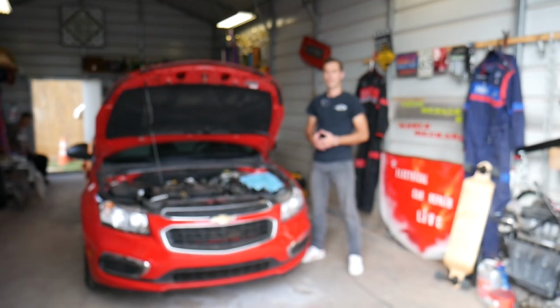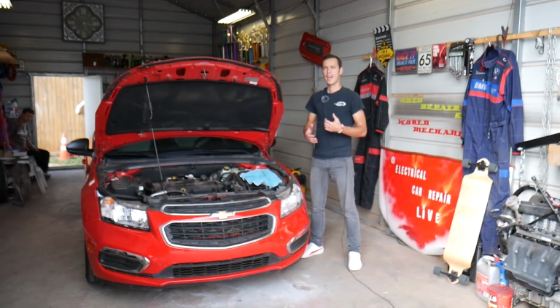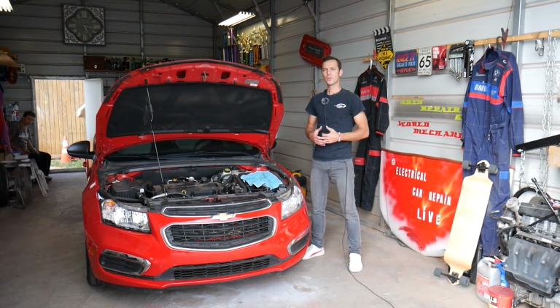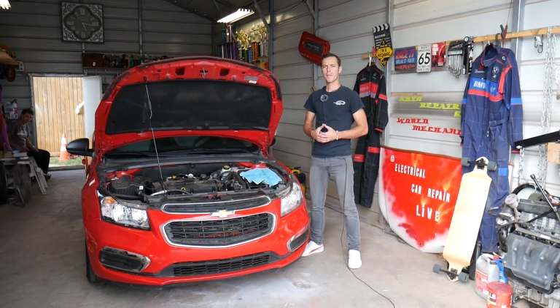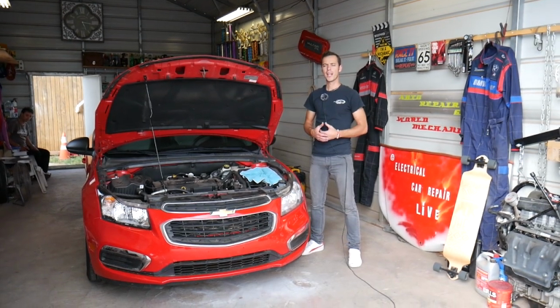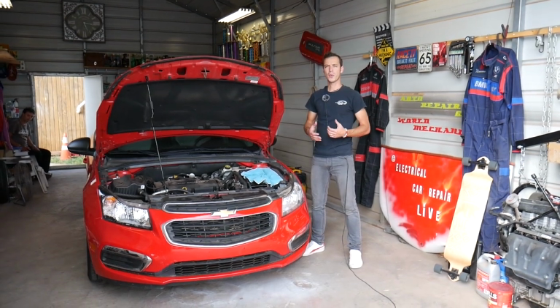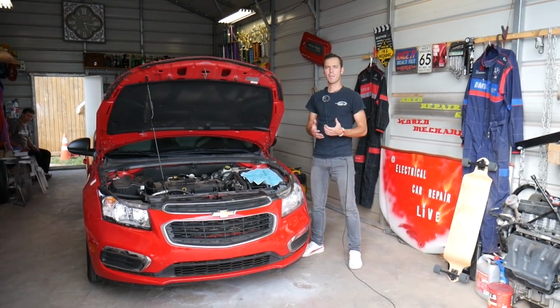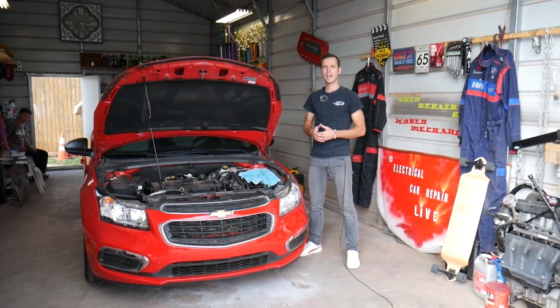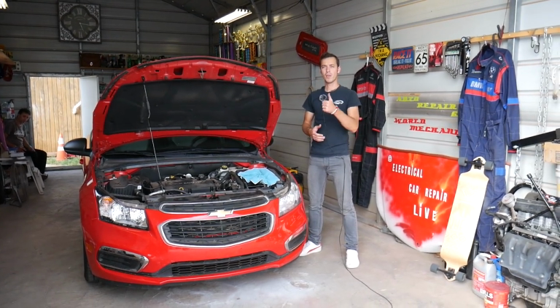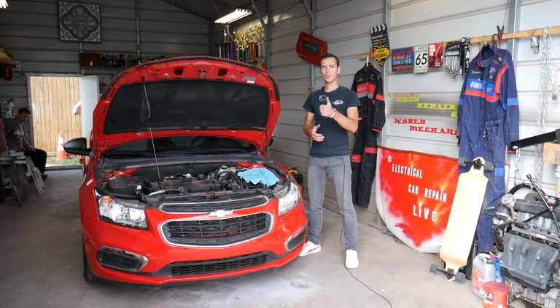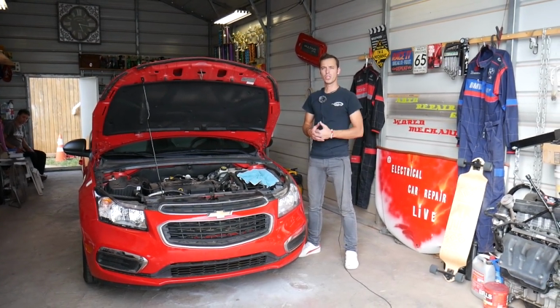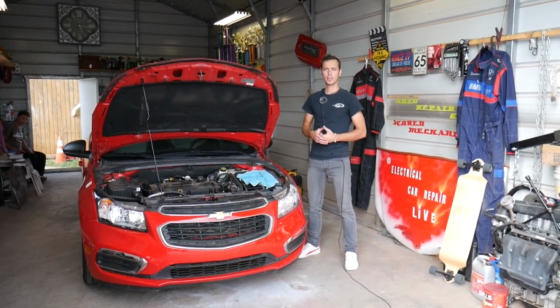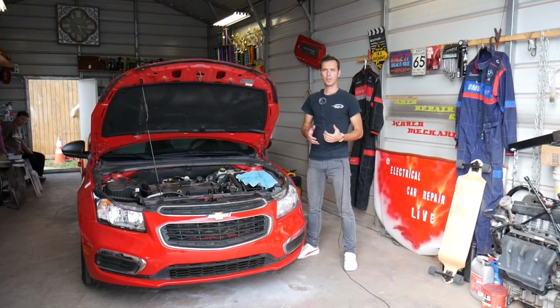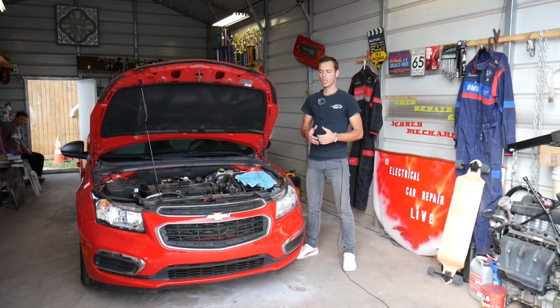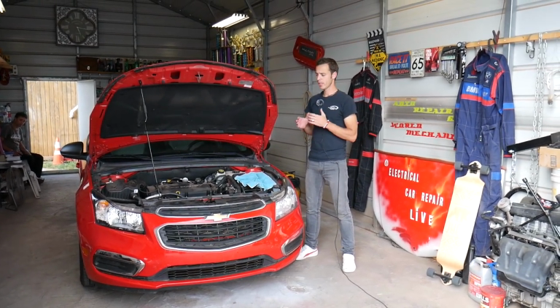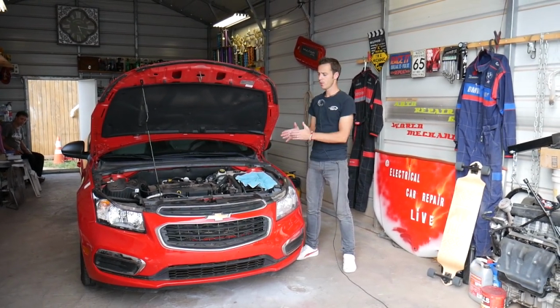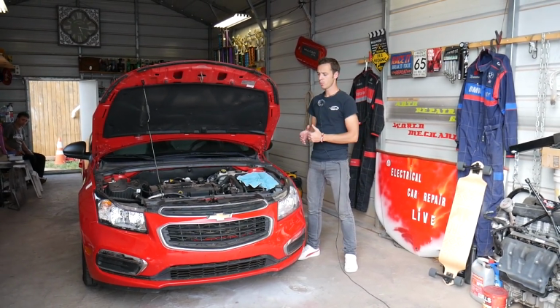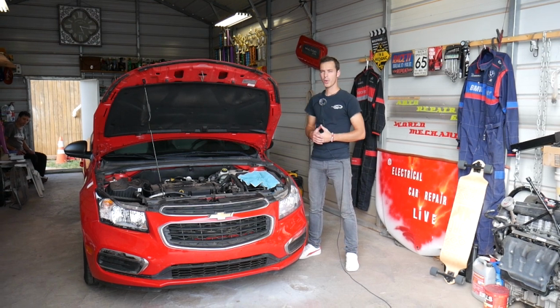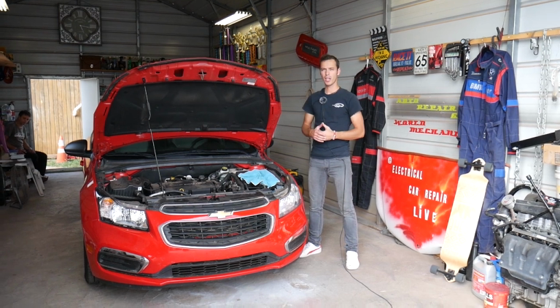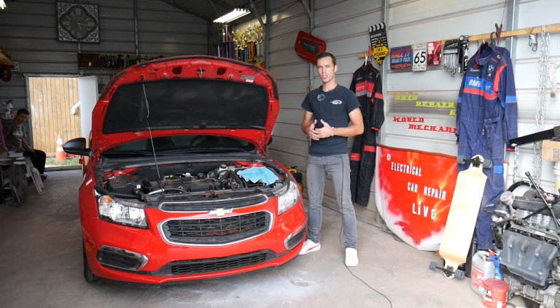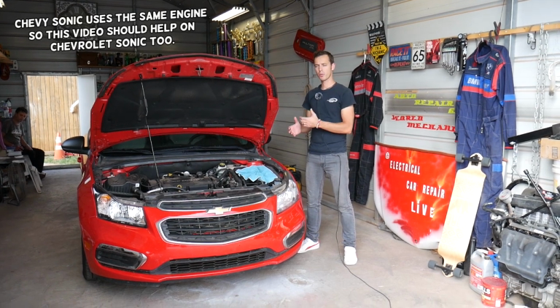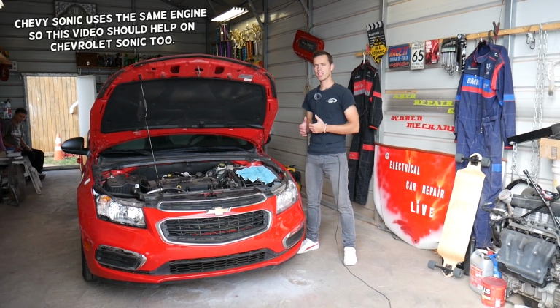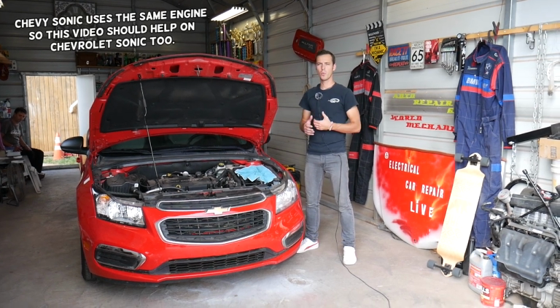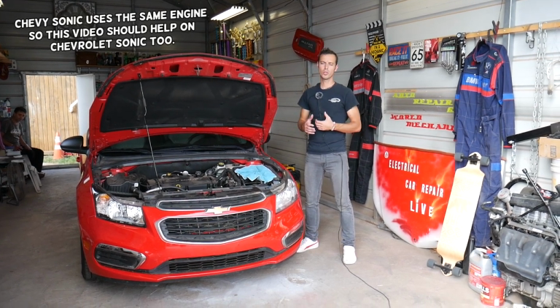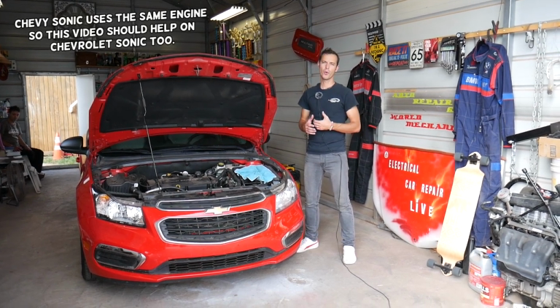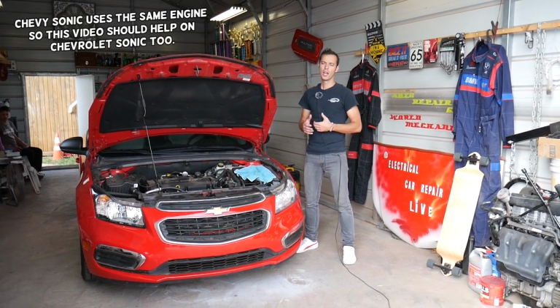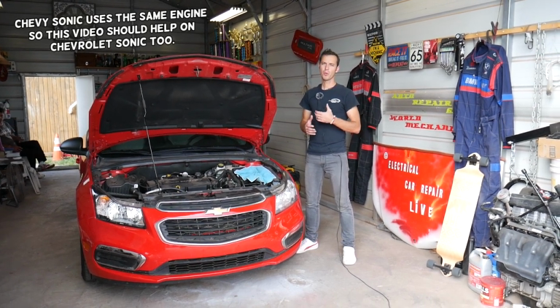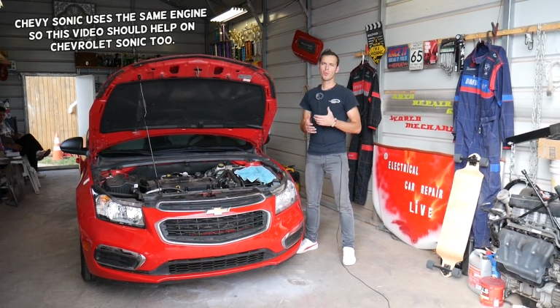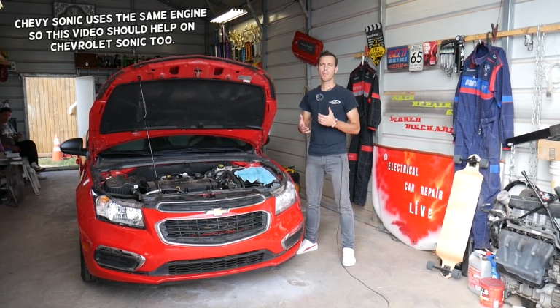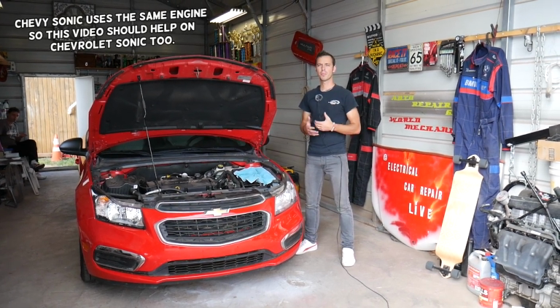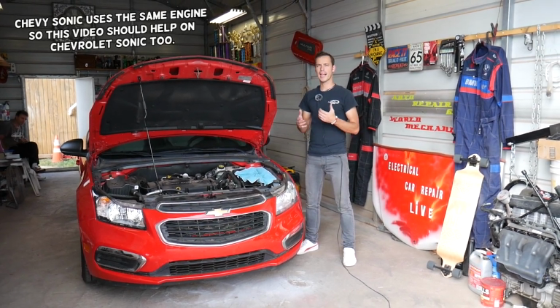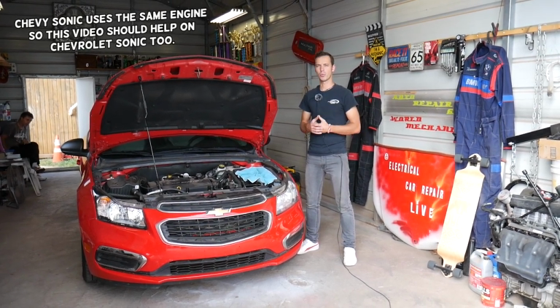Hey guys, welcome back to Electrical Car Repair Live. Thank you guys for watching and subscribing to the channel. In today's video we'll be working on a Chevy Cruze and we'll show you how to remove and replace the brake light switch.